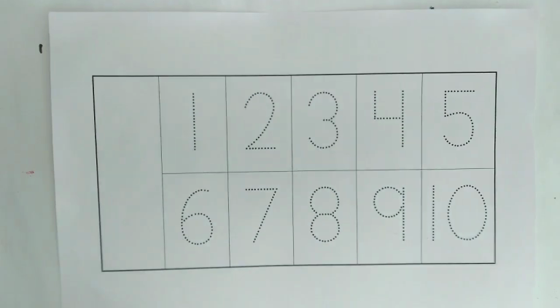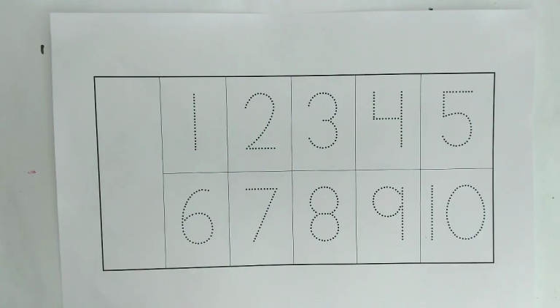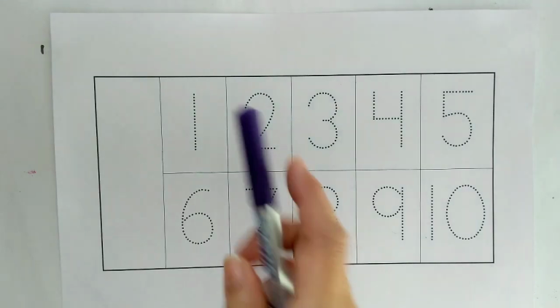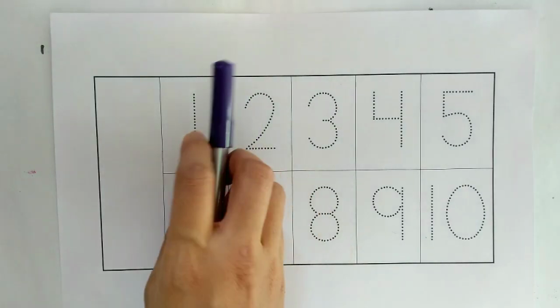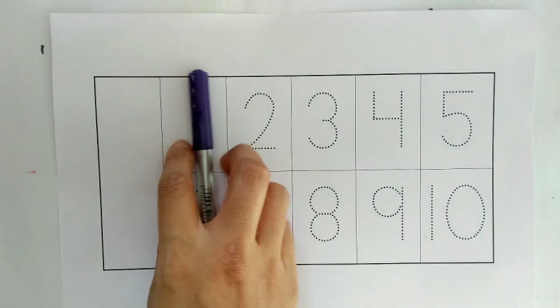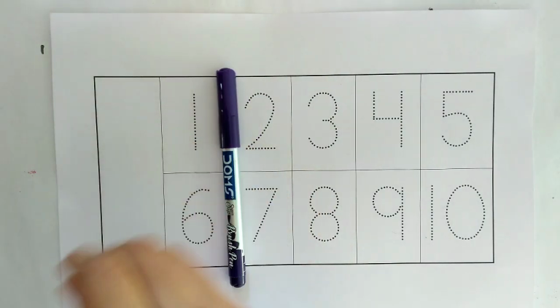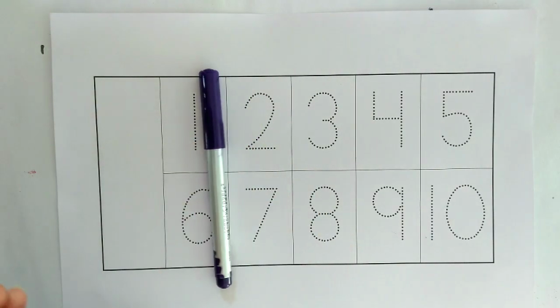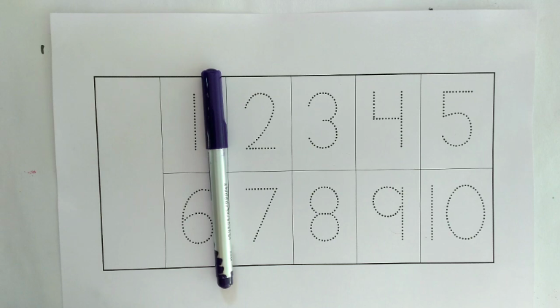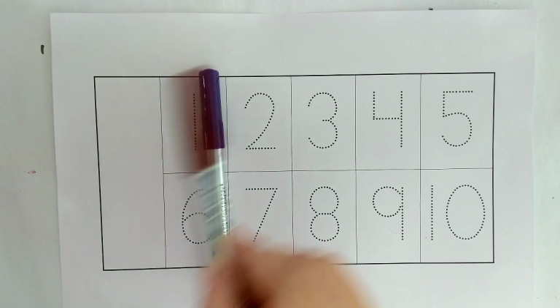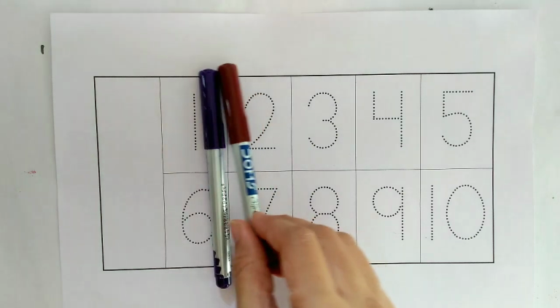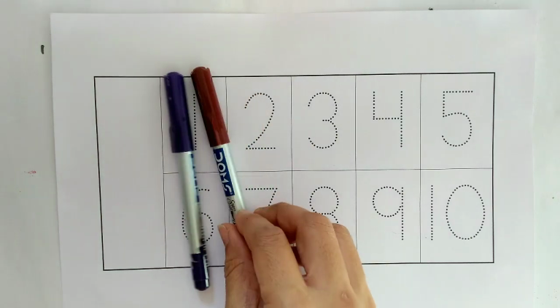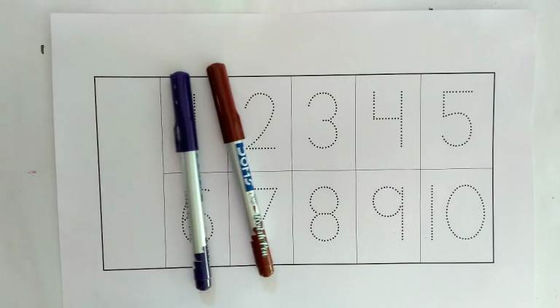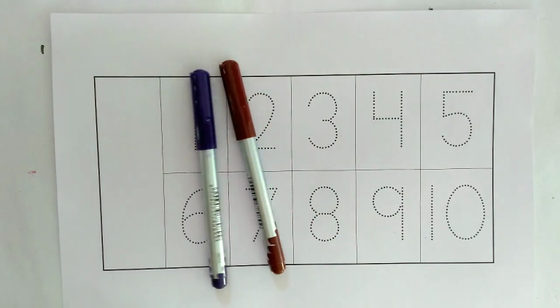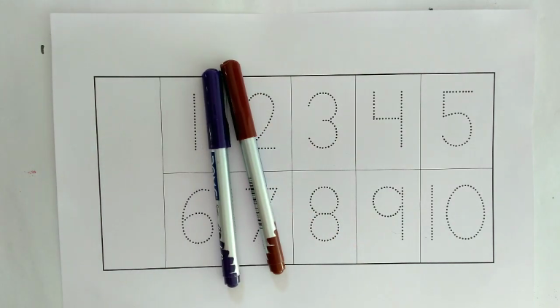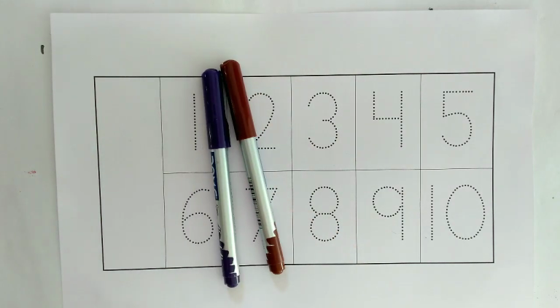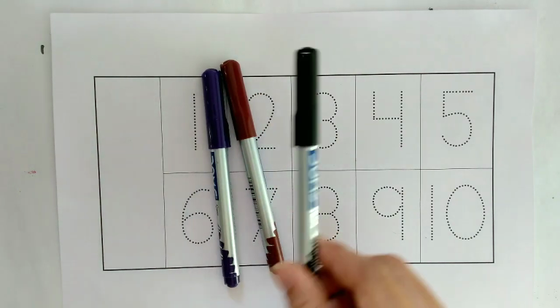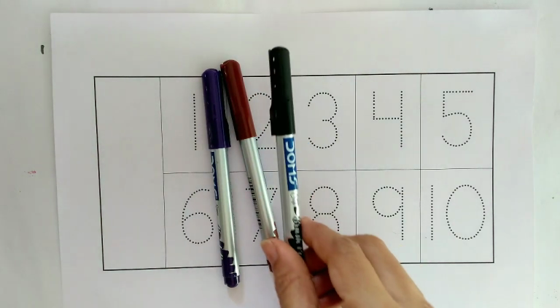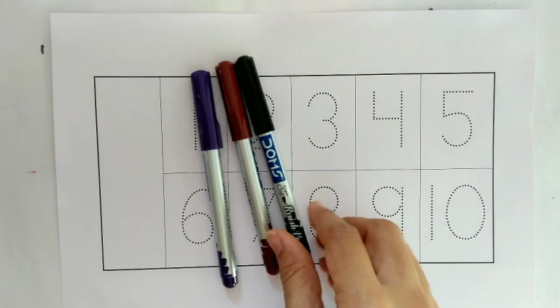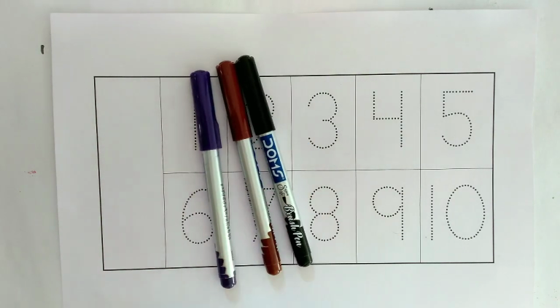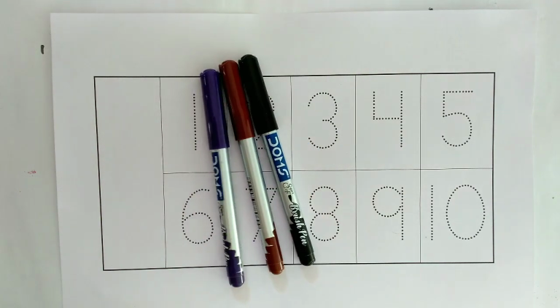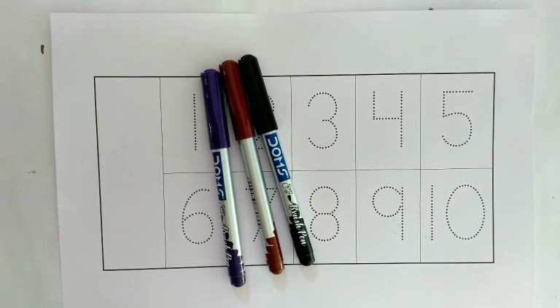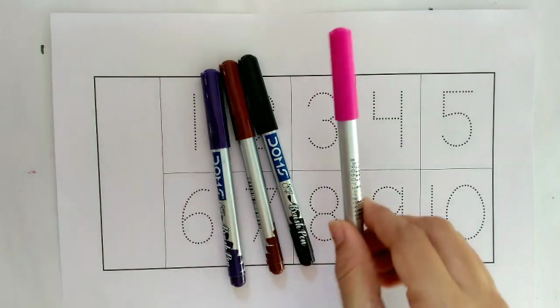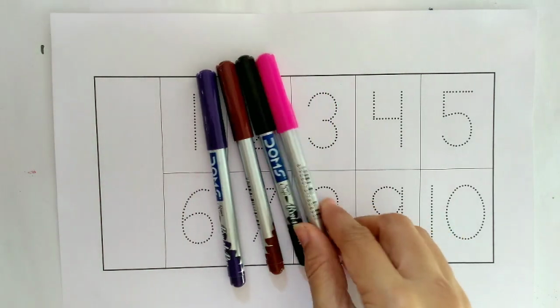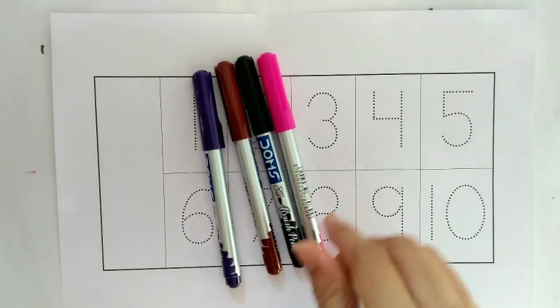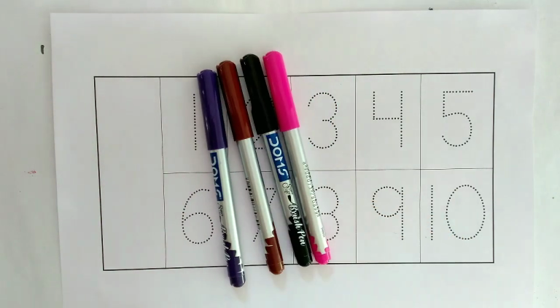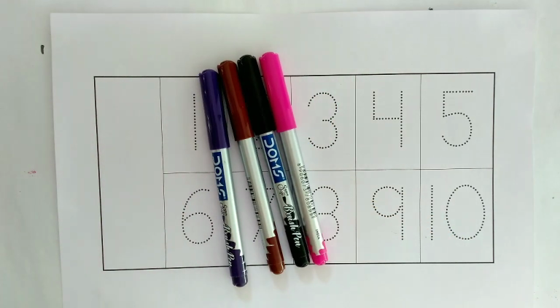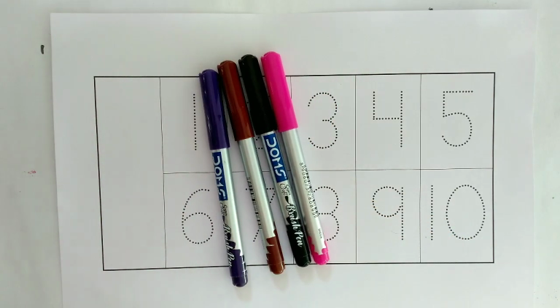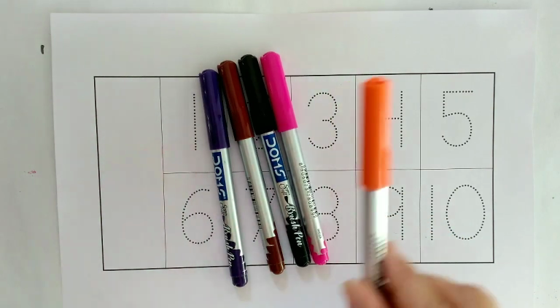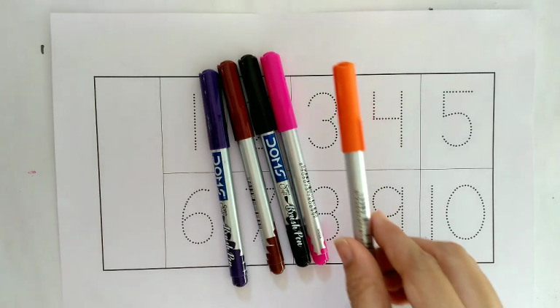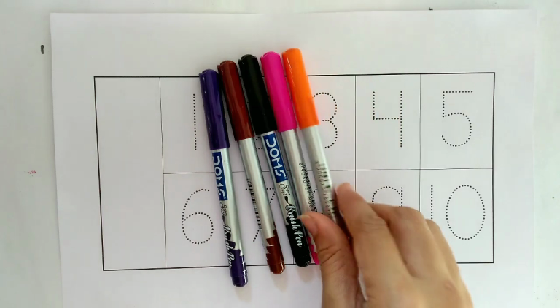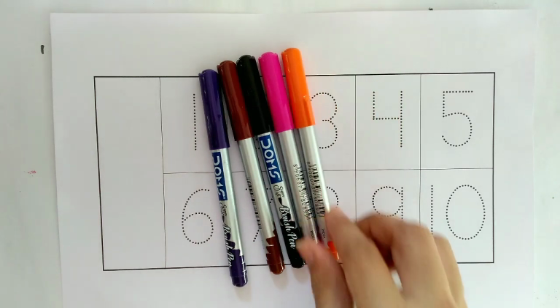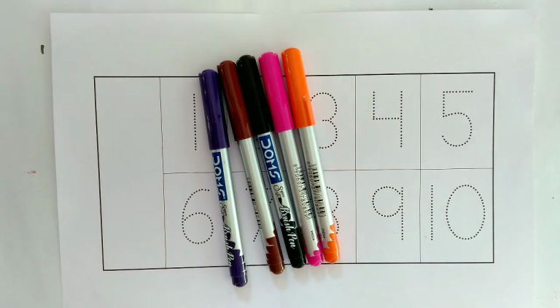Purple color, brown color, black color, pink color, orange color.